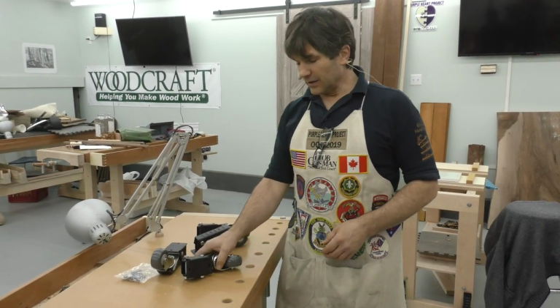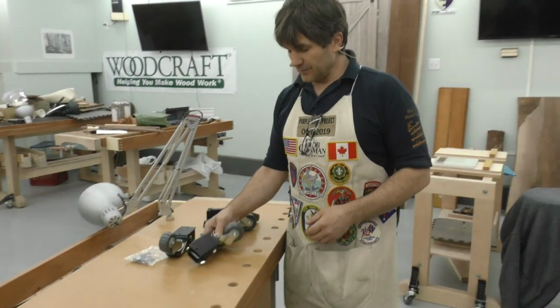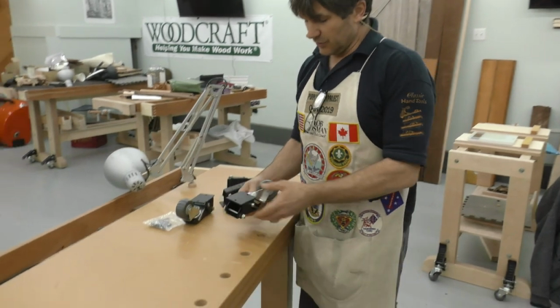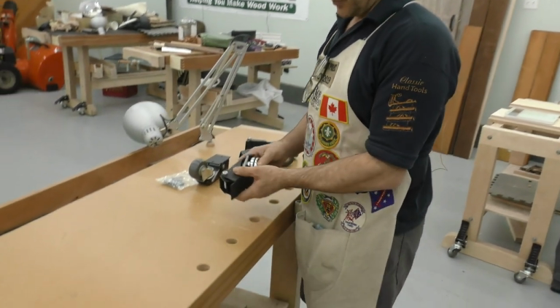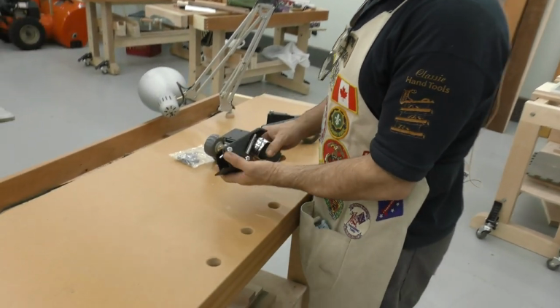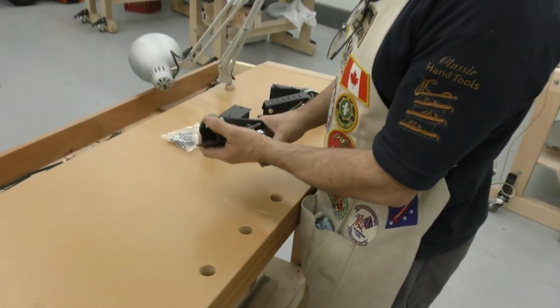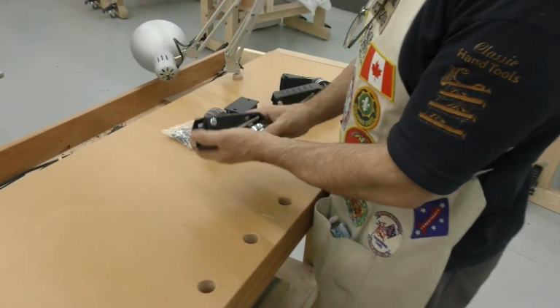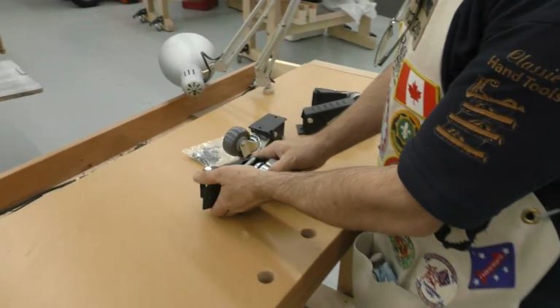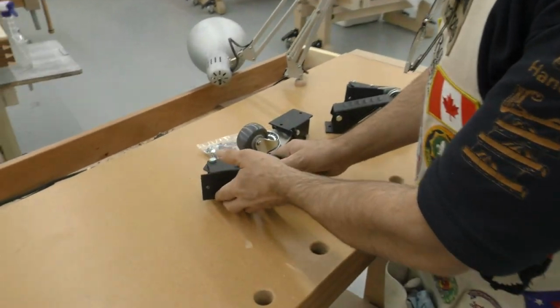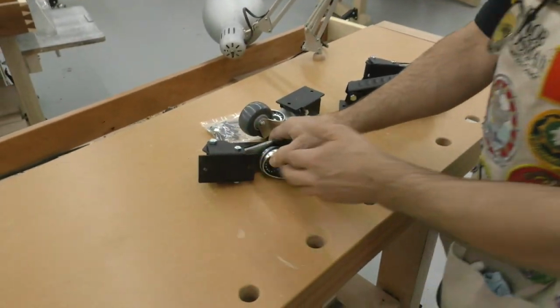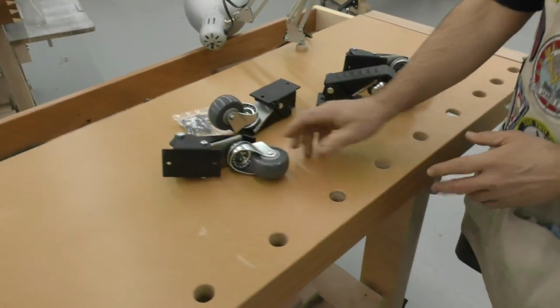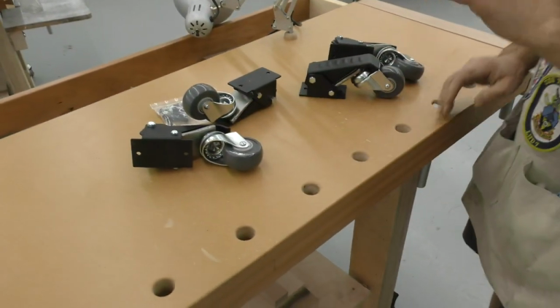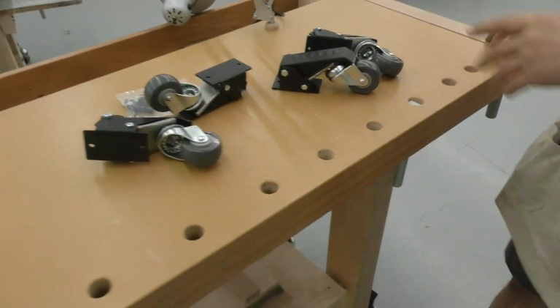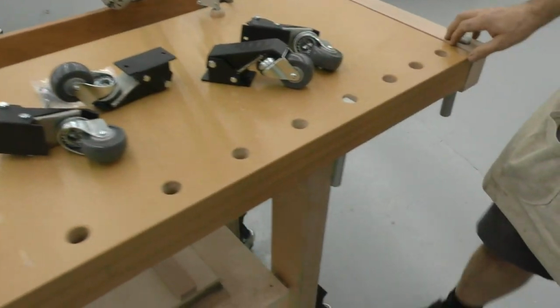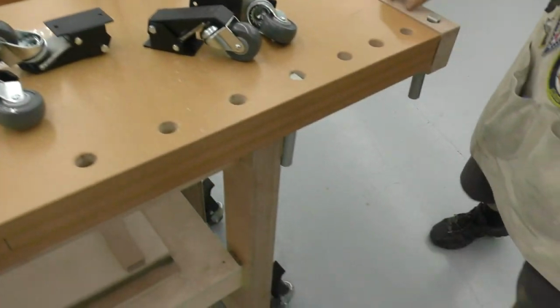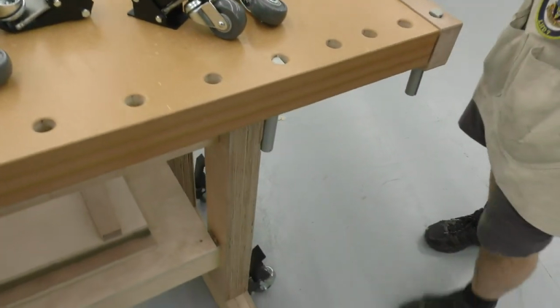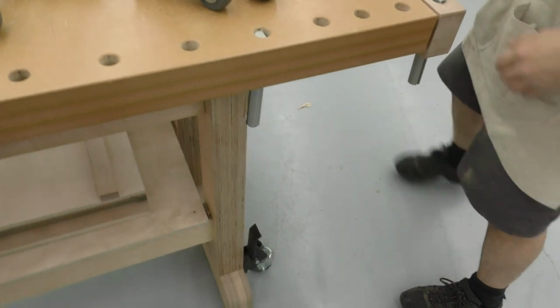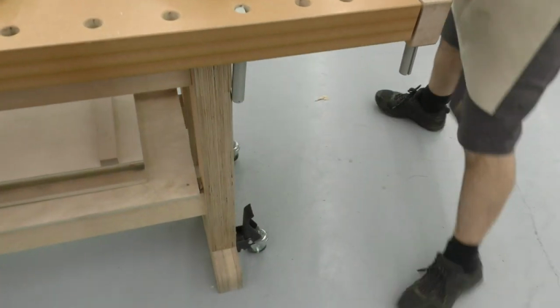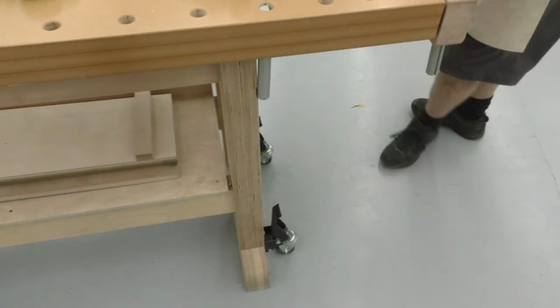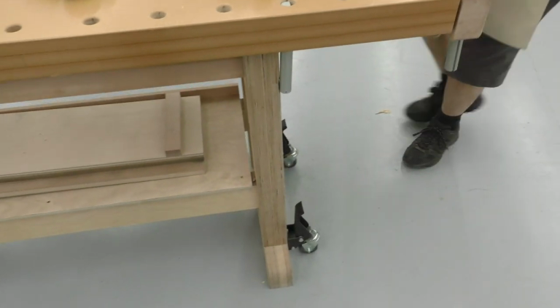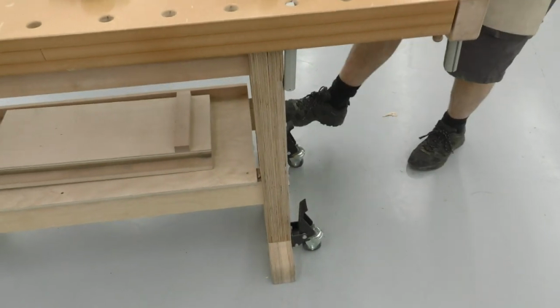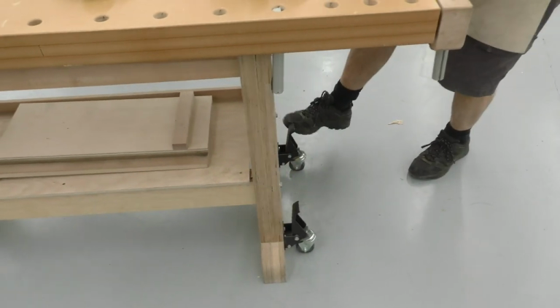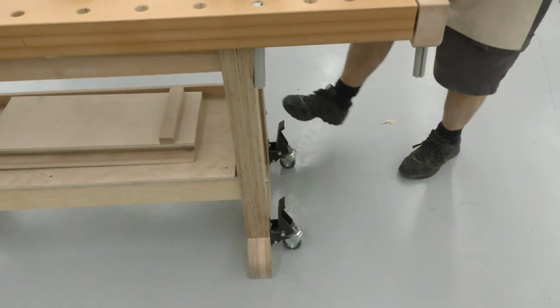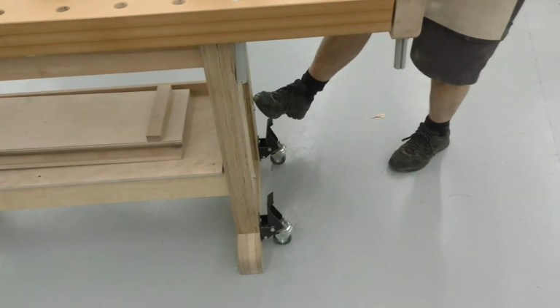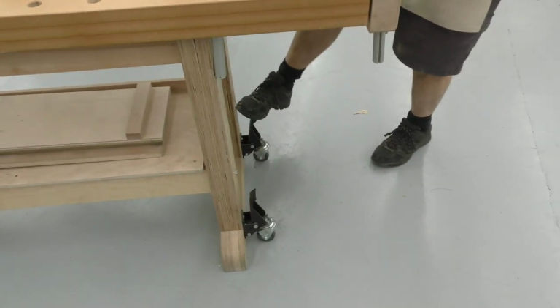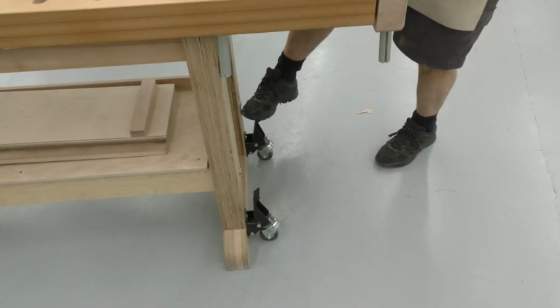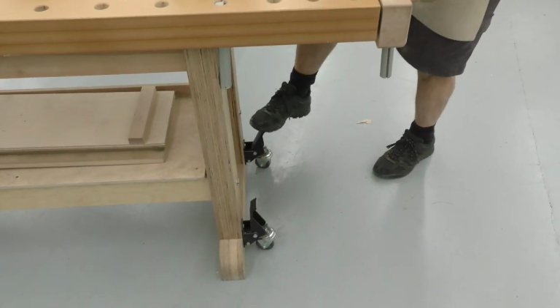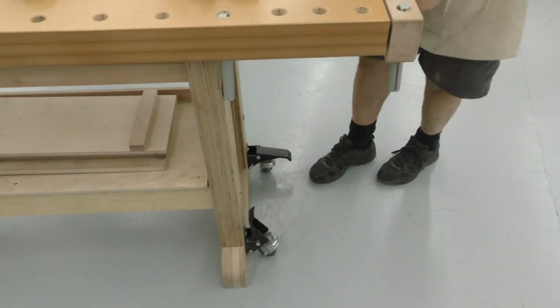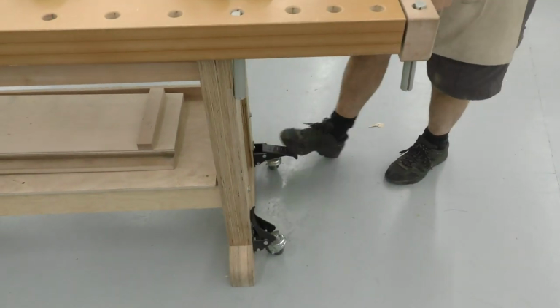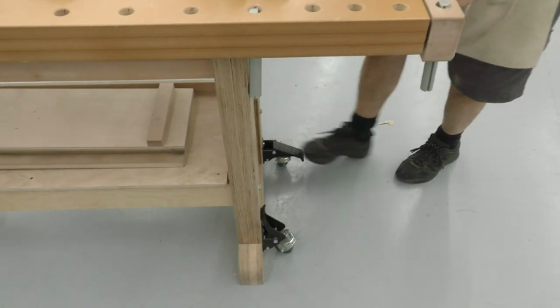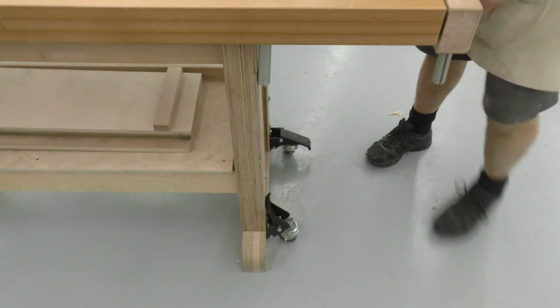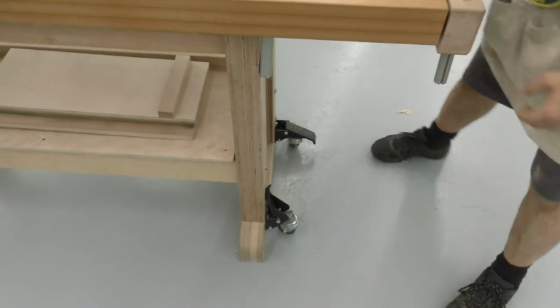Wood River makes these bench casters. I'll show you how they work, I'll show you the problem, I'll show you the solution. They're on the outside, both ends, and you simply push down on that.